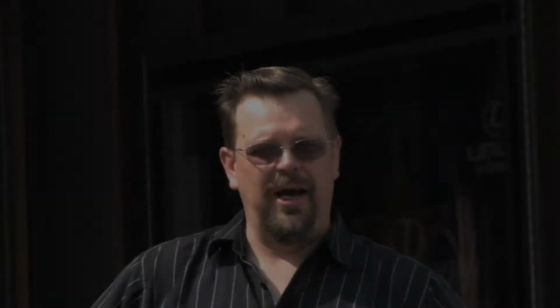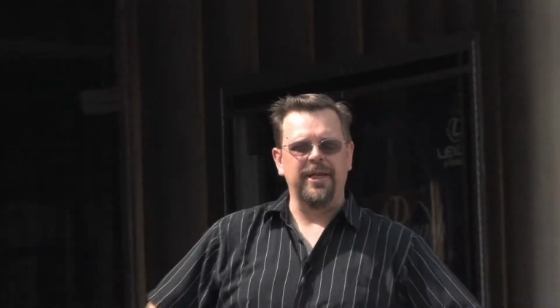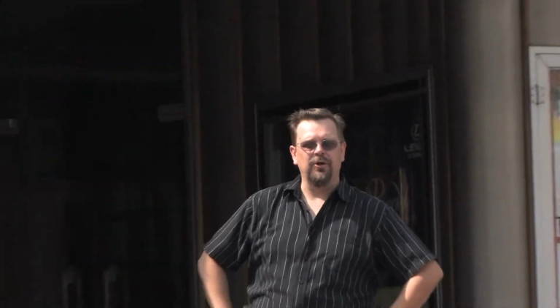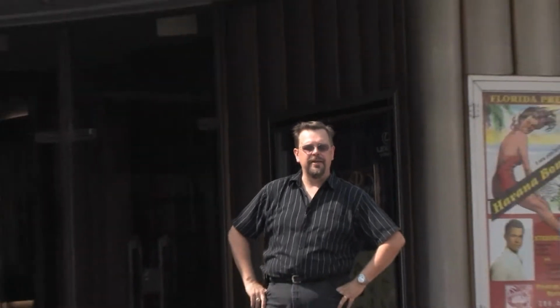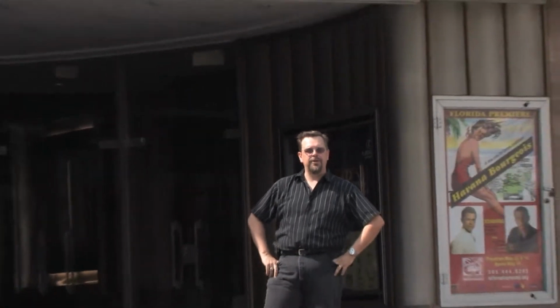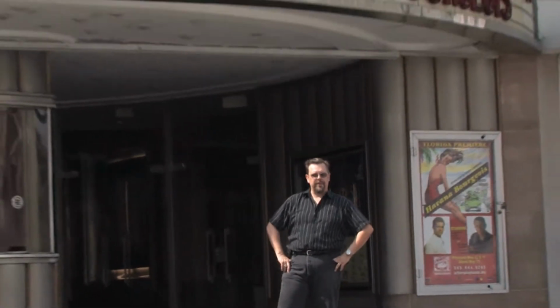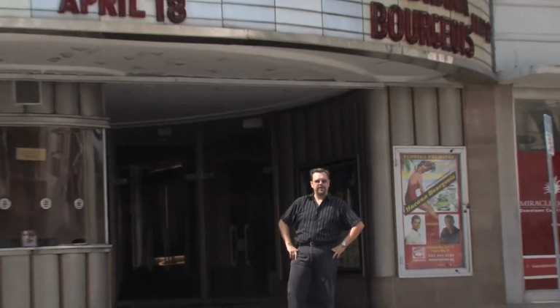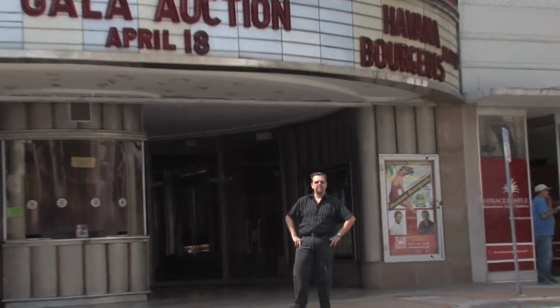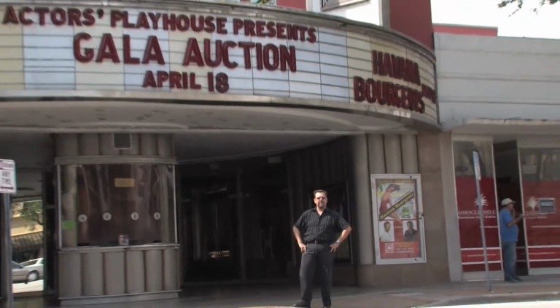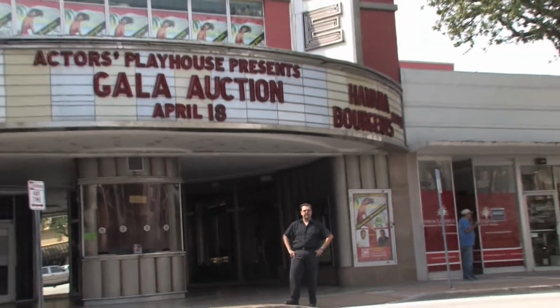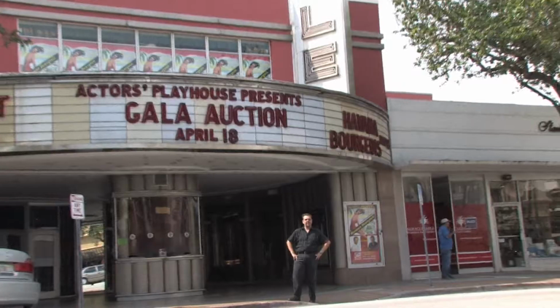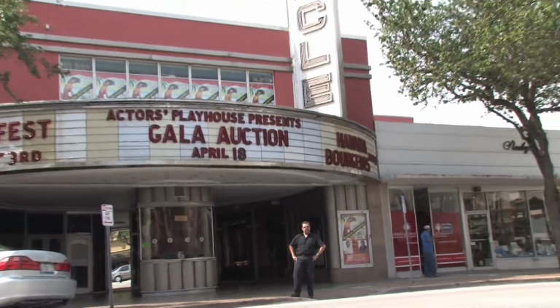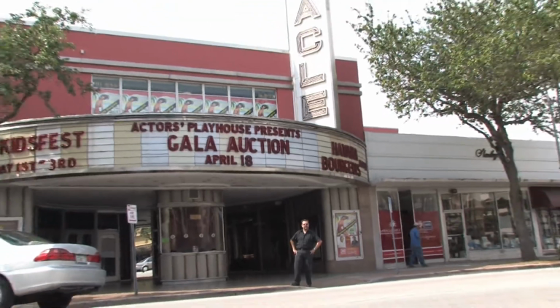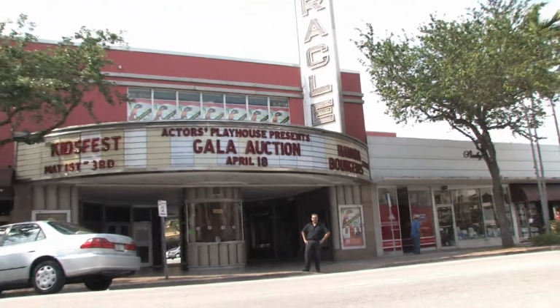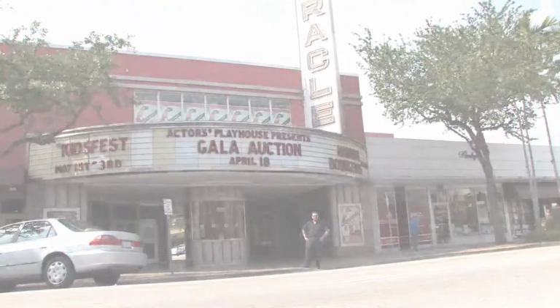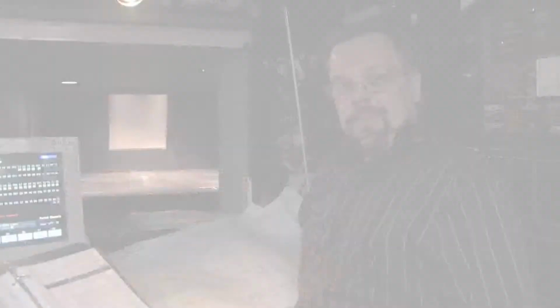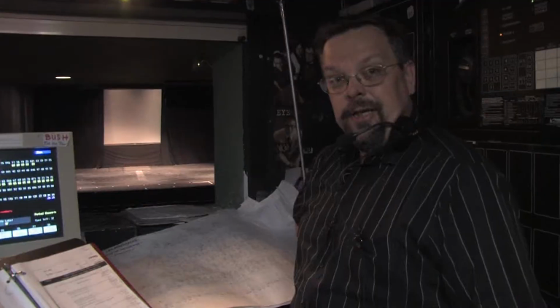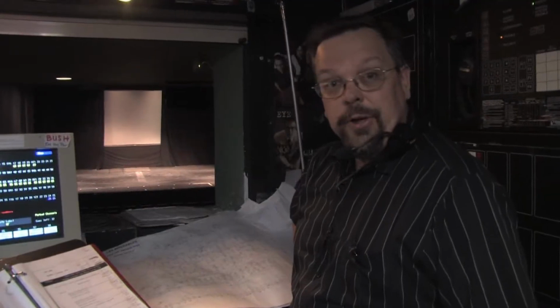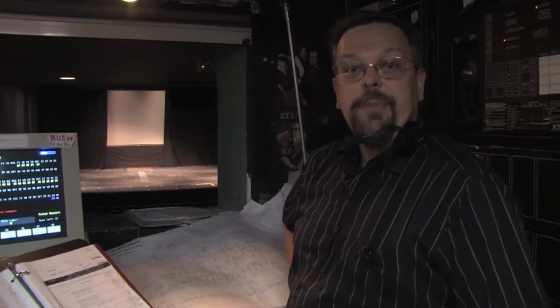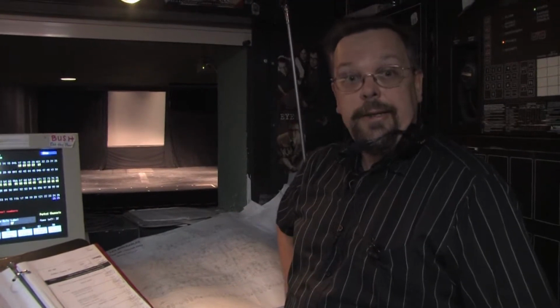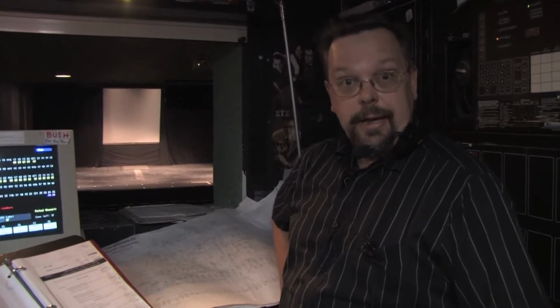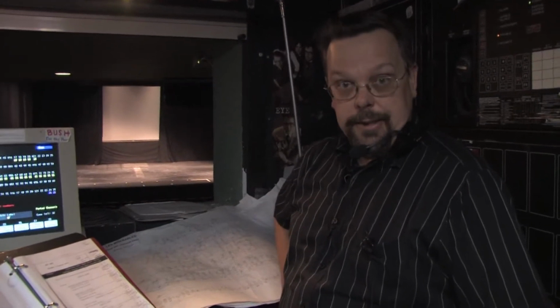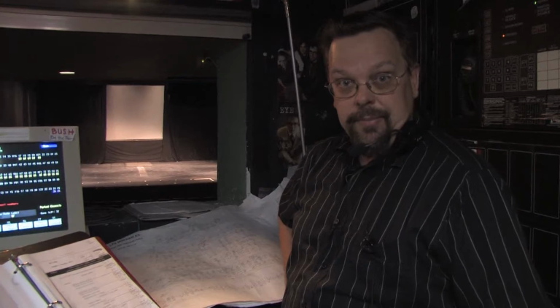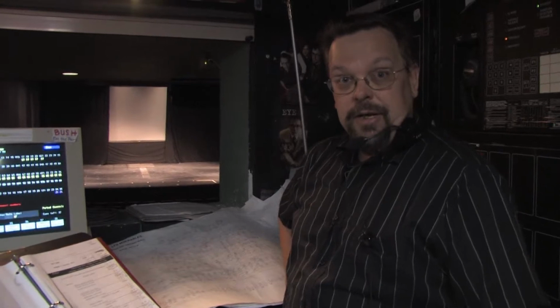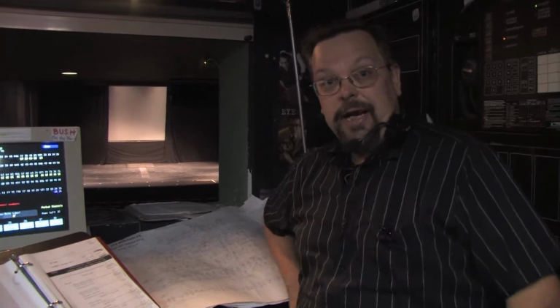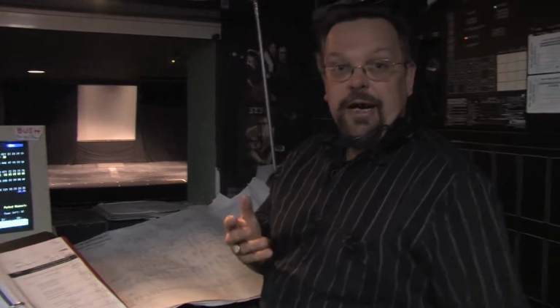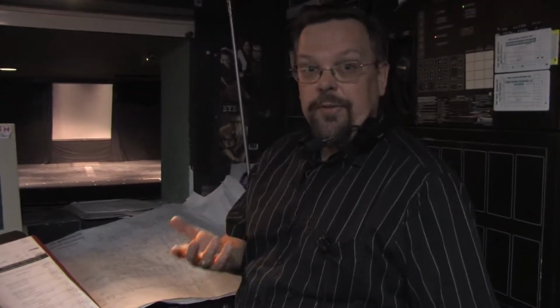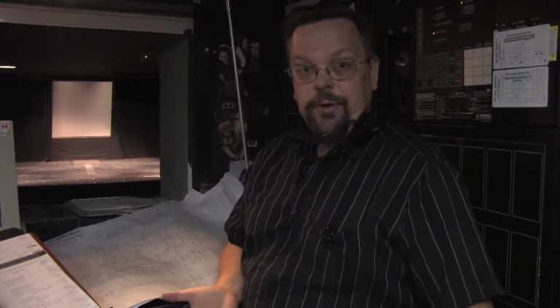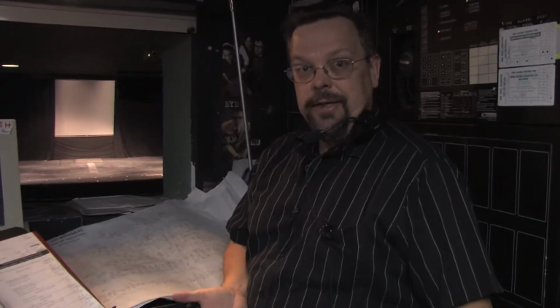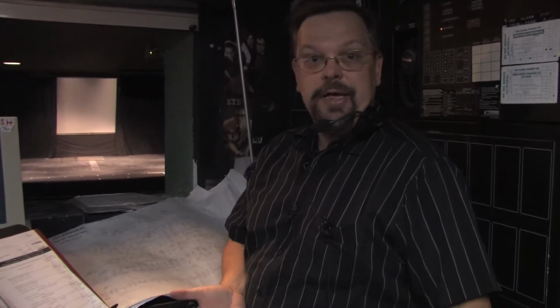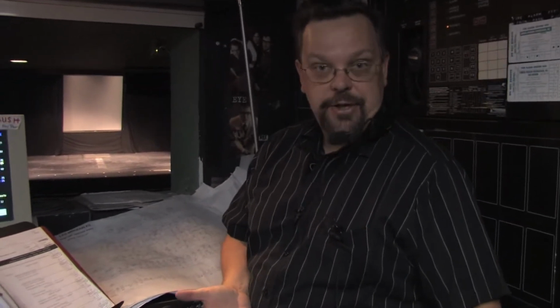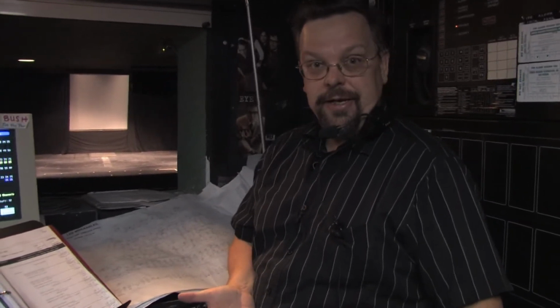Hi, my name is Carl Wasteland and I'm Production Stage Manager here at Actors Playhouse at the Miracle Theater in Coral Gables, Florida. In this clip we're going to talk about theater lighting design. Now at the Actors Playhouse here we have a wonderful lighting designer by the name of Patrick Tennant.